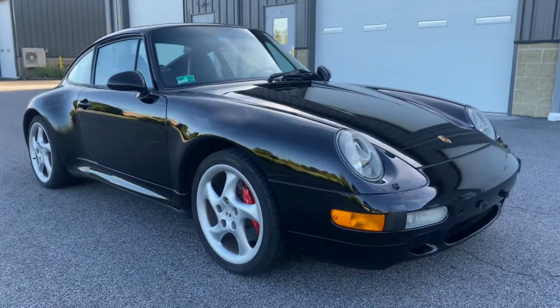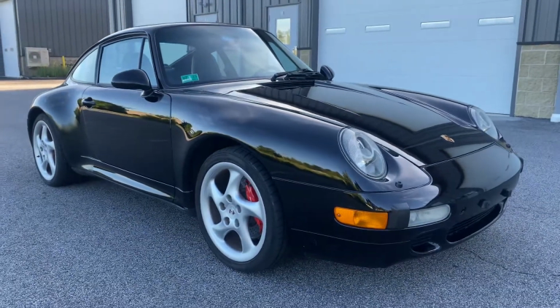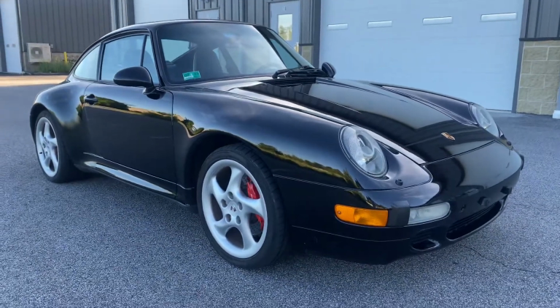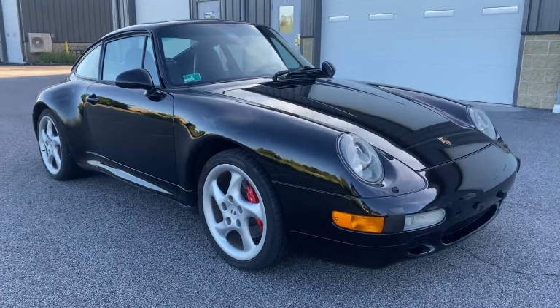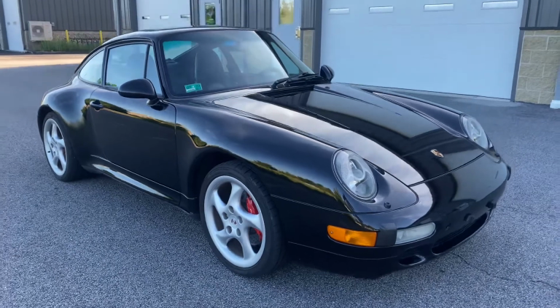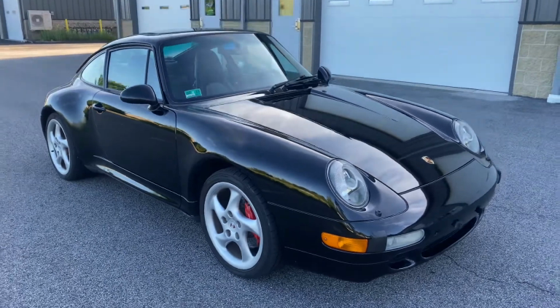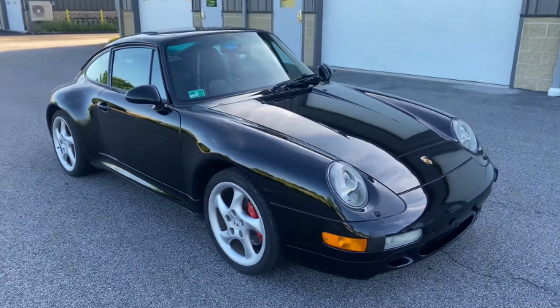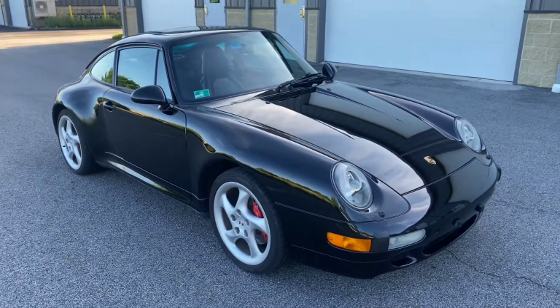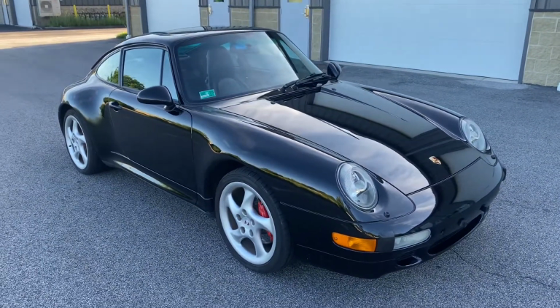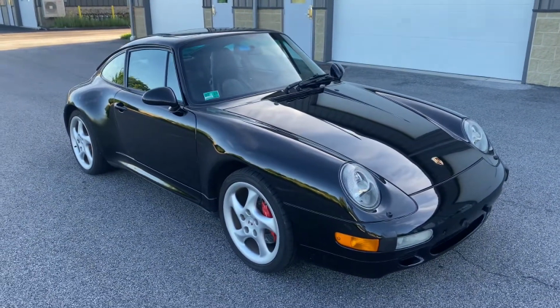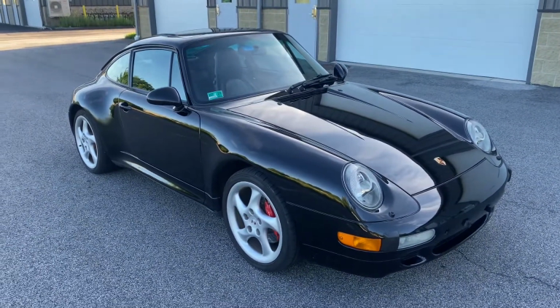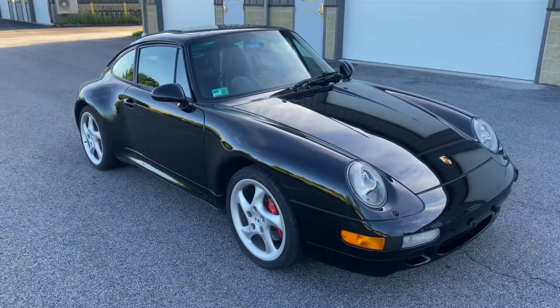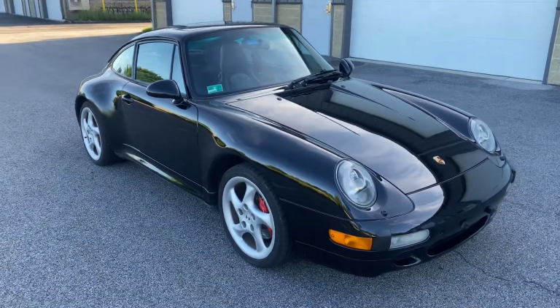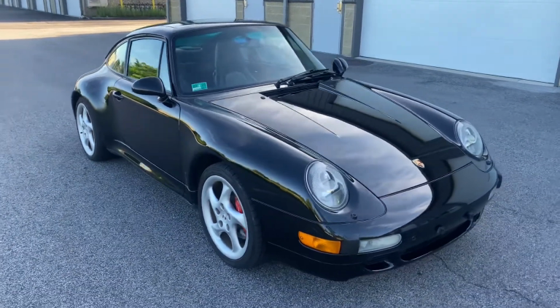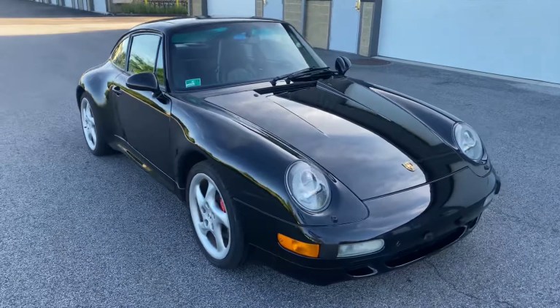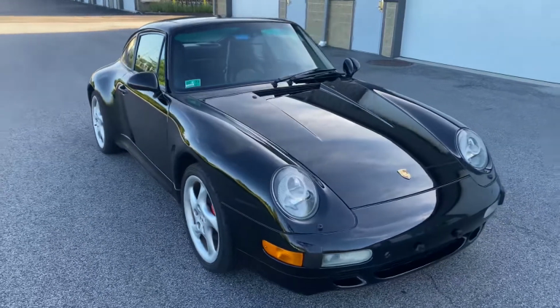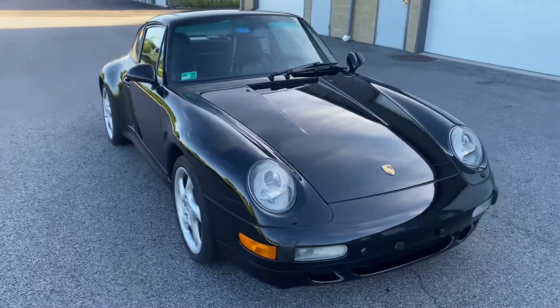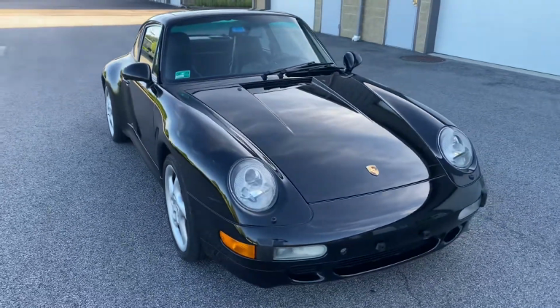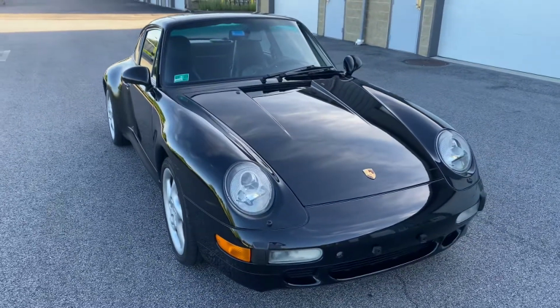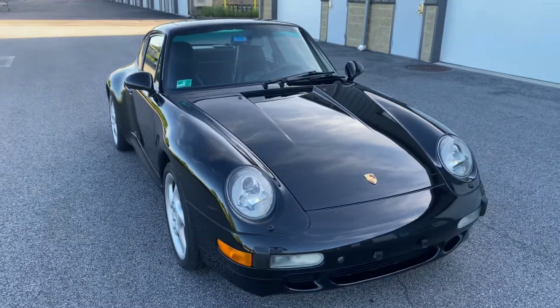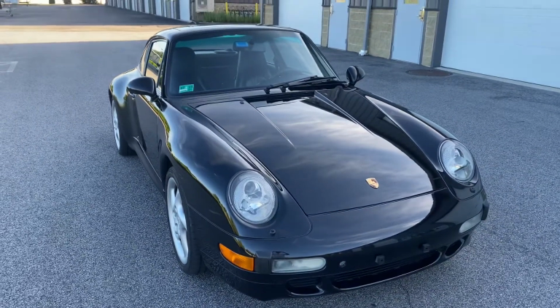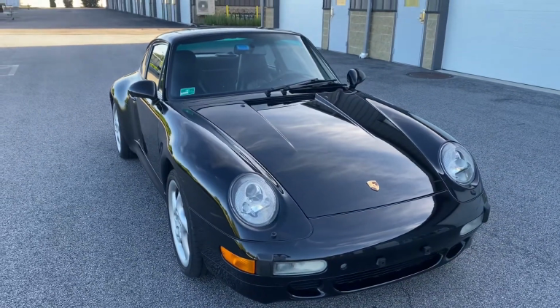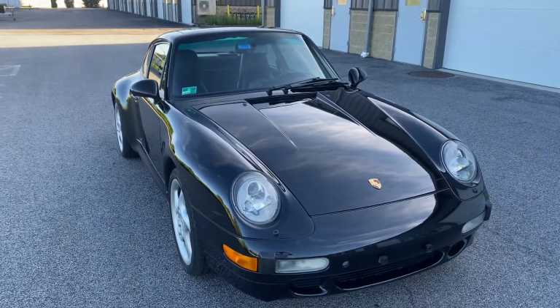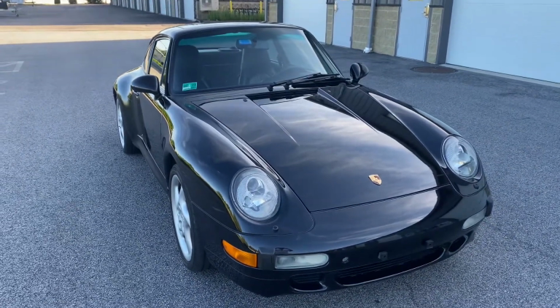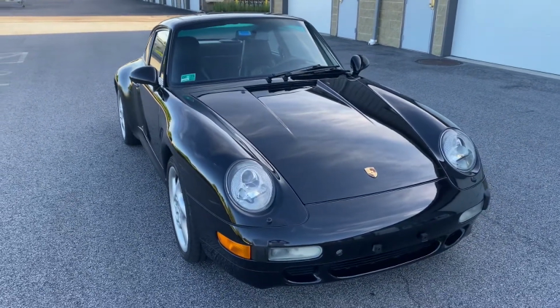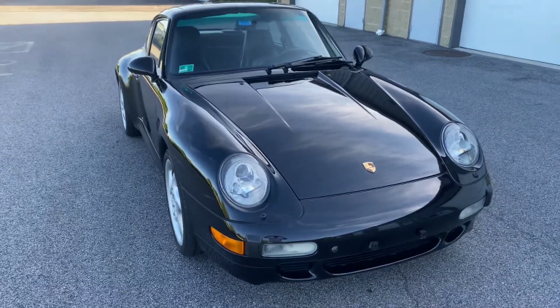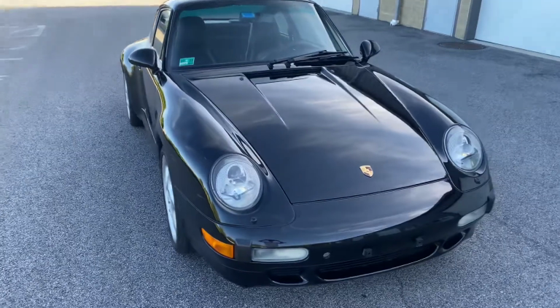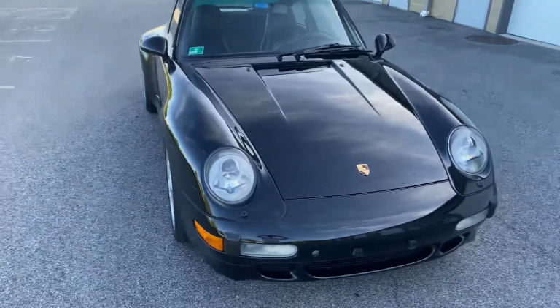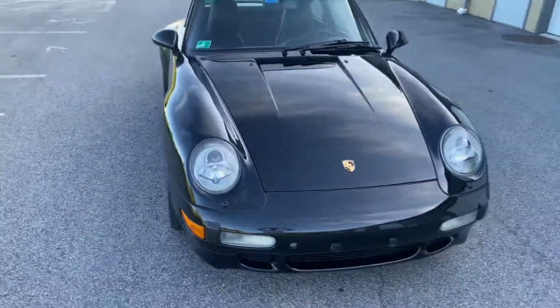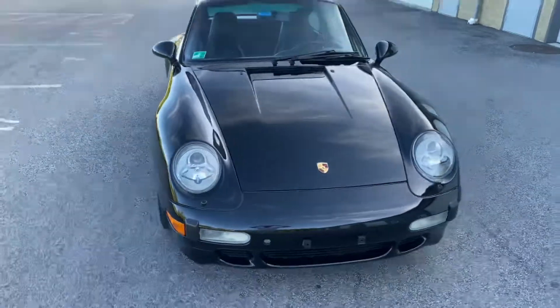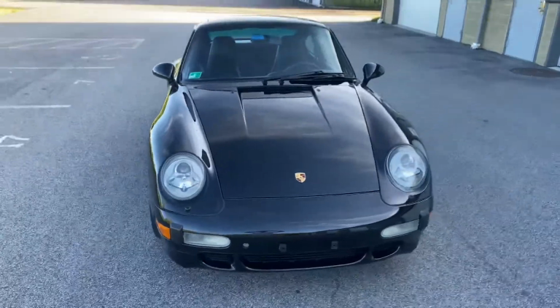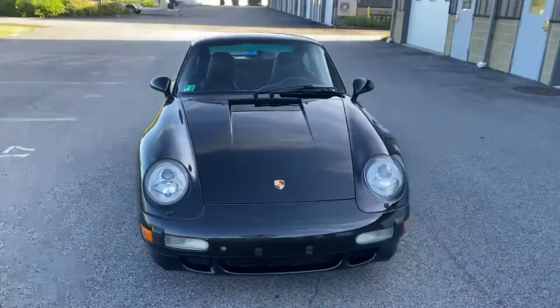All in all, a very nice low mileage example — a bit less than 36,000 miles. The greenhouse is terrific on these cars; the outward vision is so much better than modern cars with their big A-pillars.